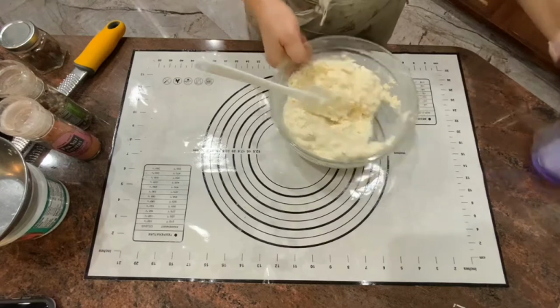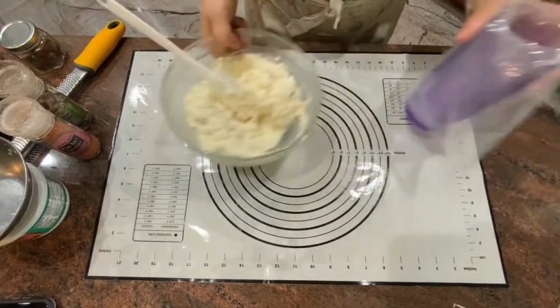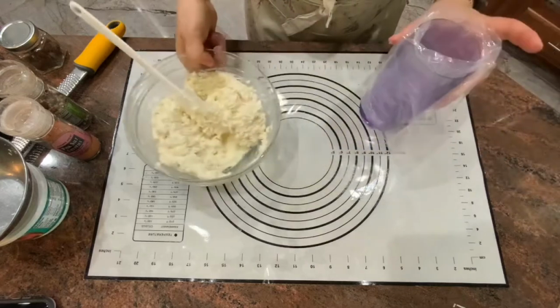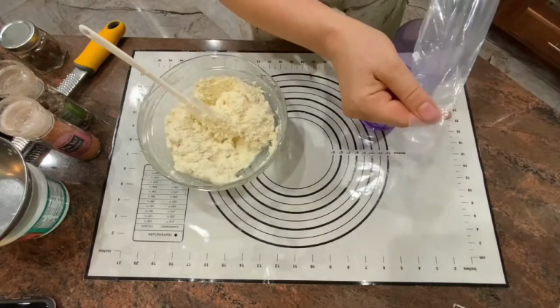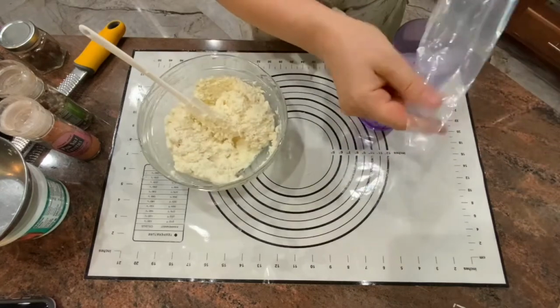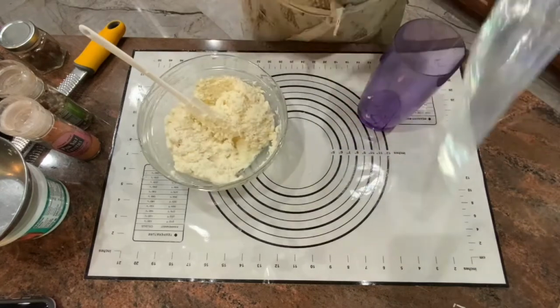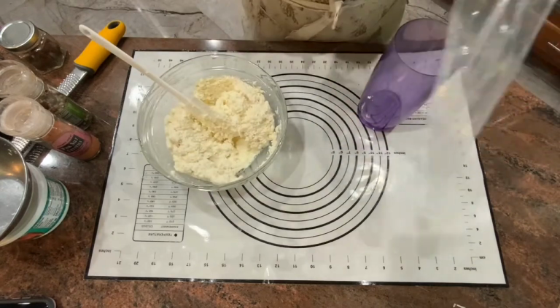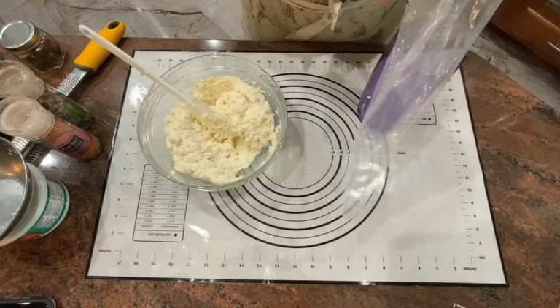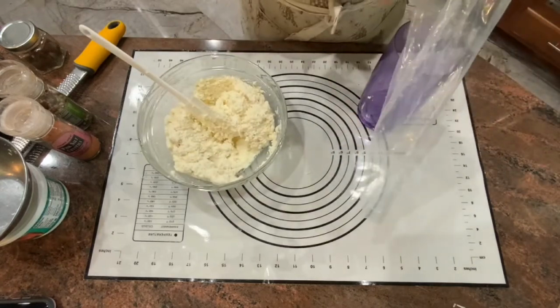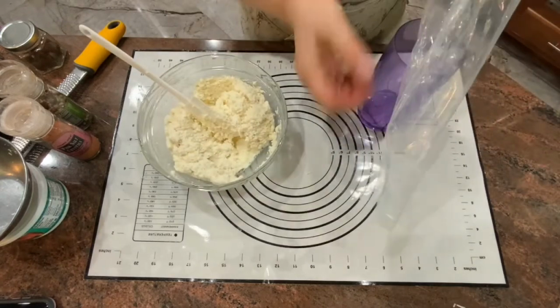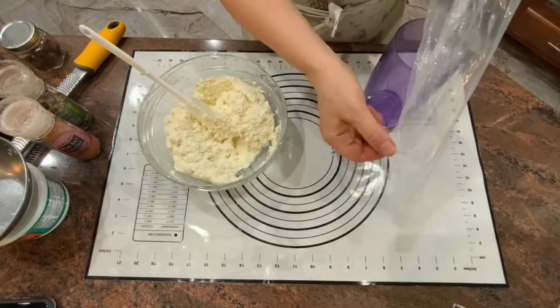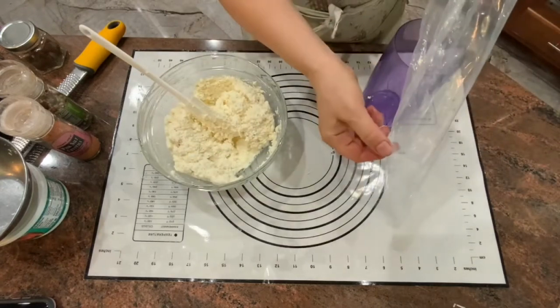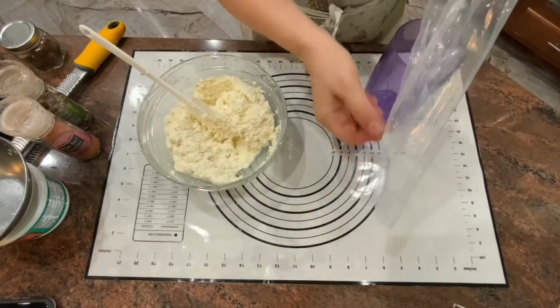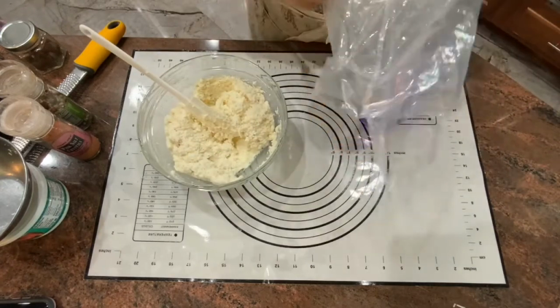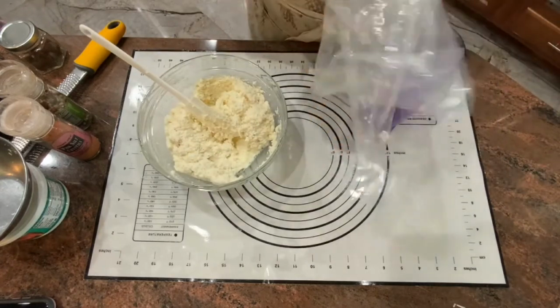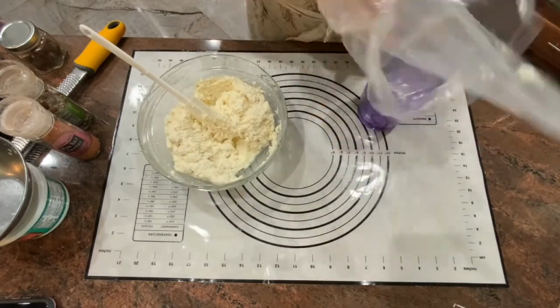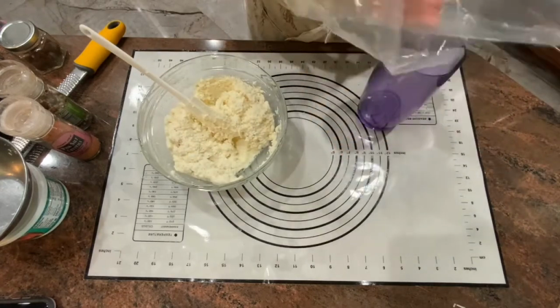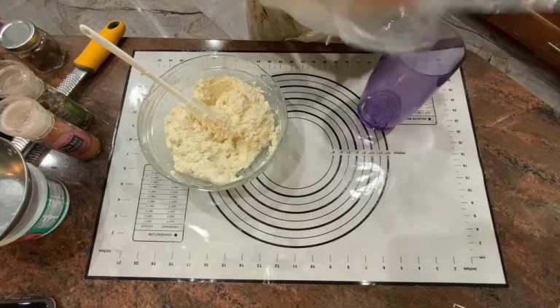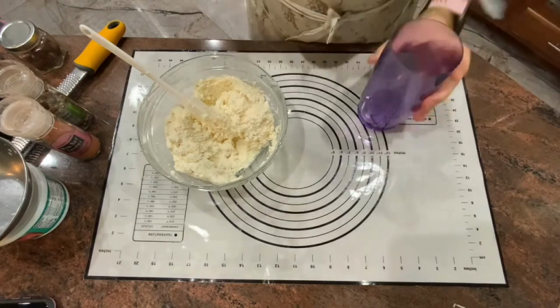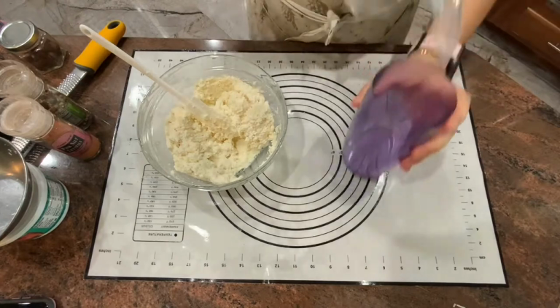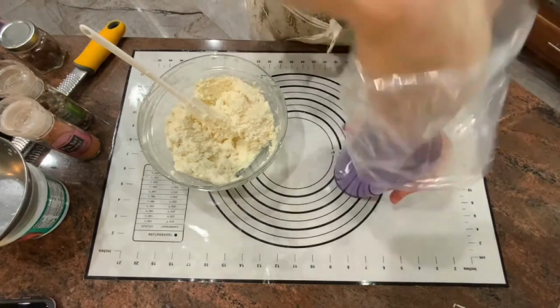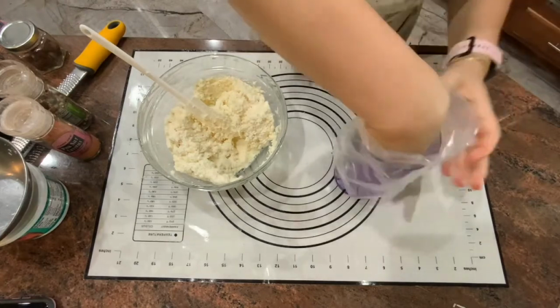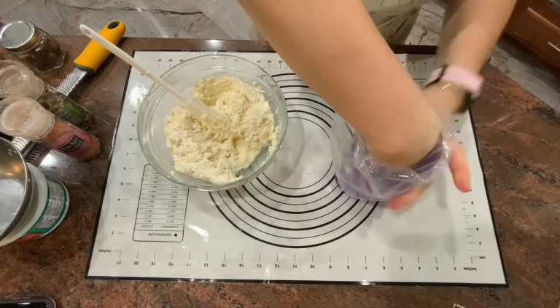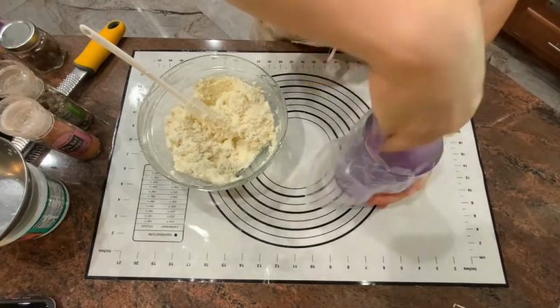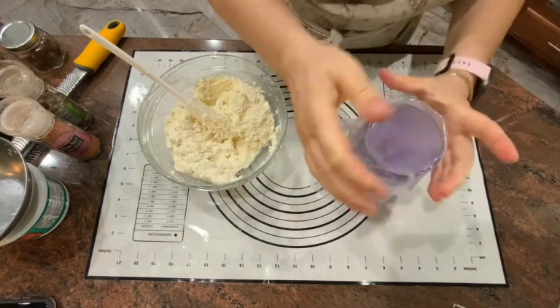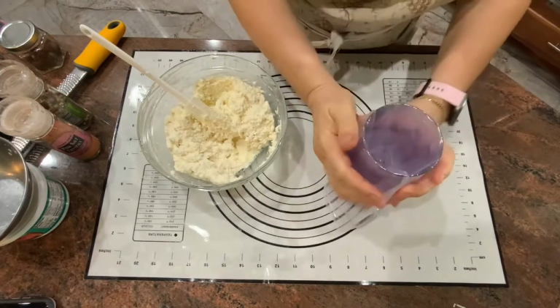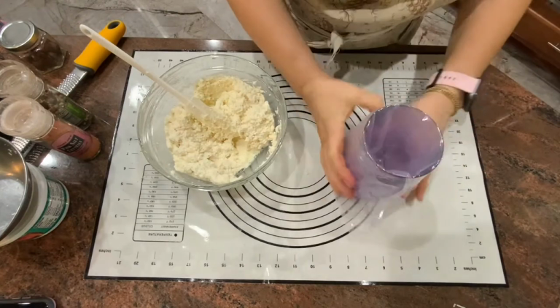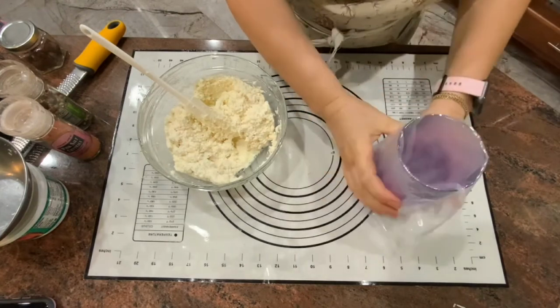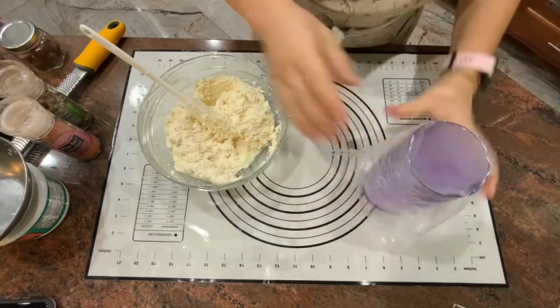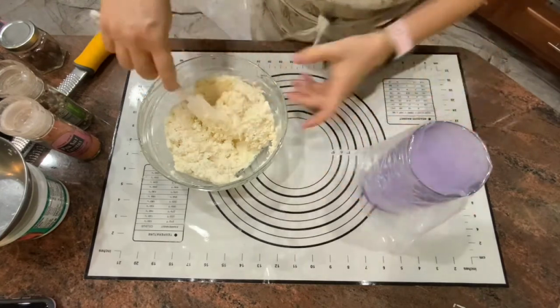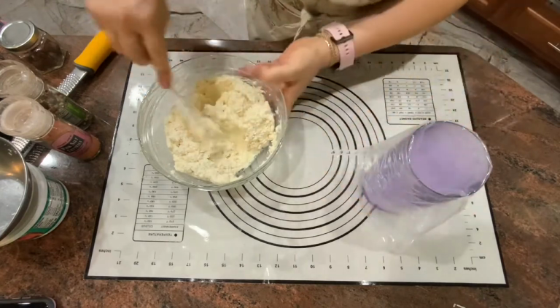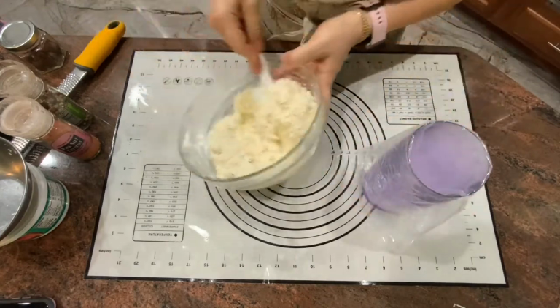I'm going to use a pastry bag to pipe the cheese over my phyllo dough. I'll fill the pastry bag and cut the tip. It's a lot easier to do it this way.